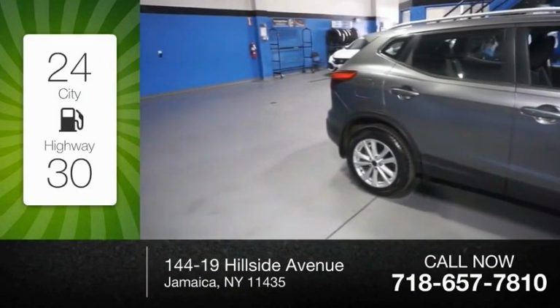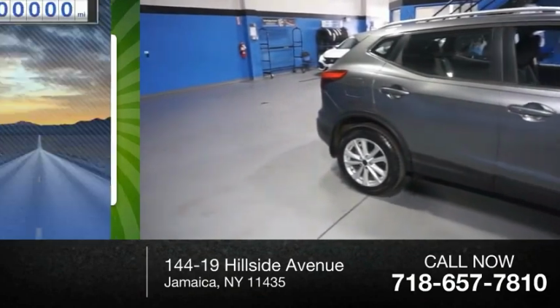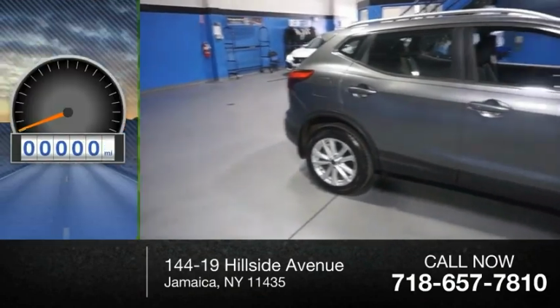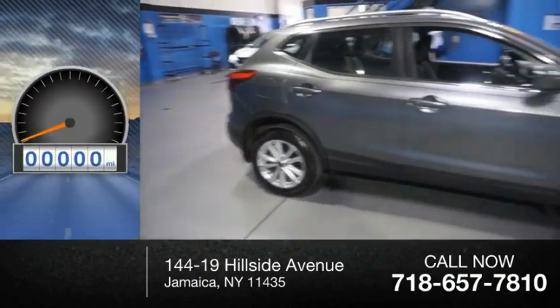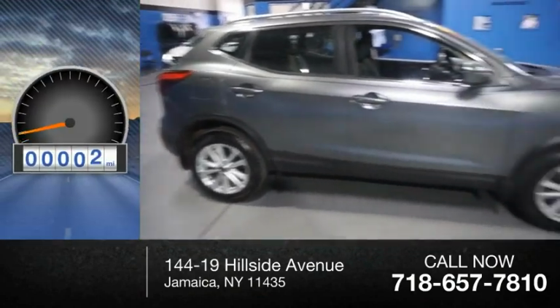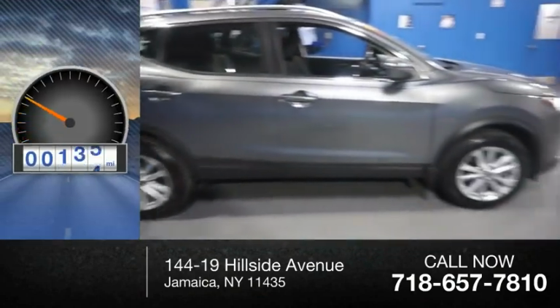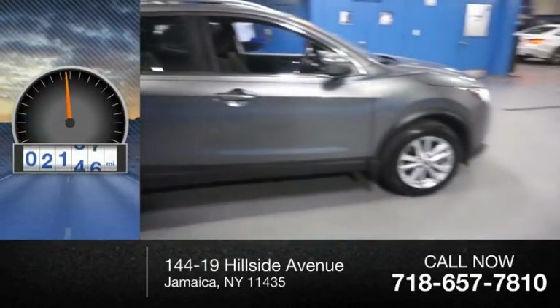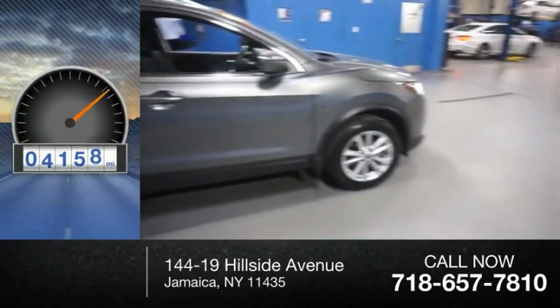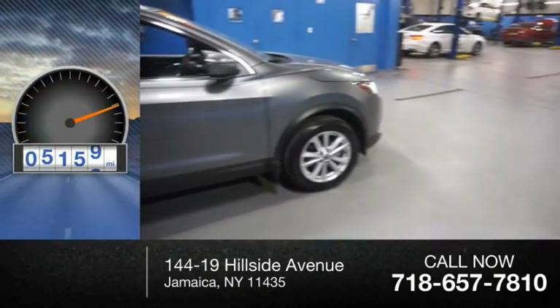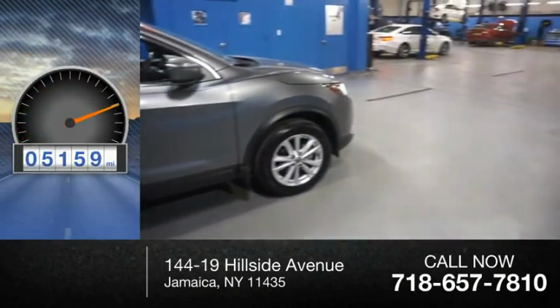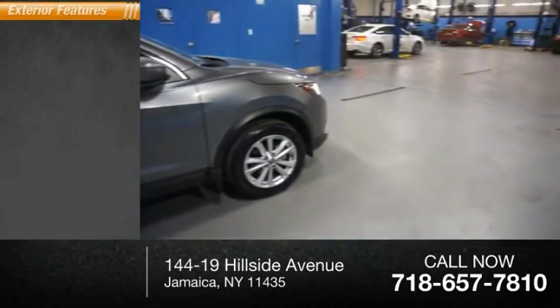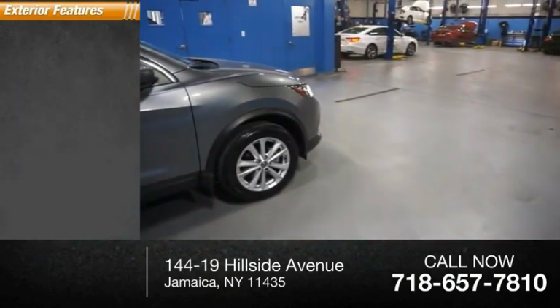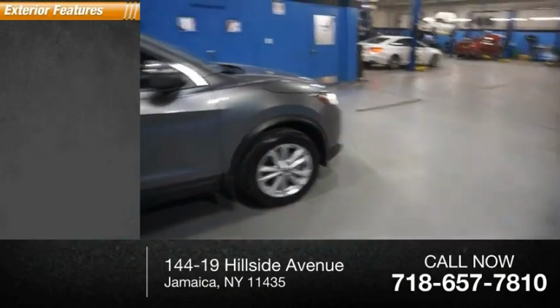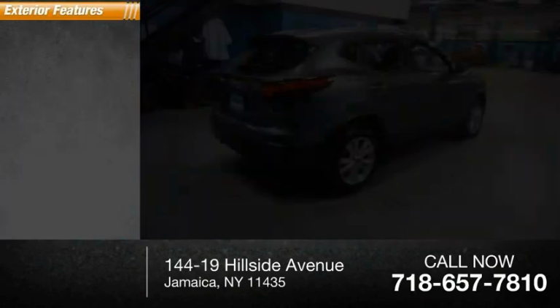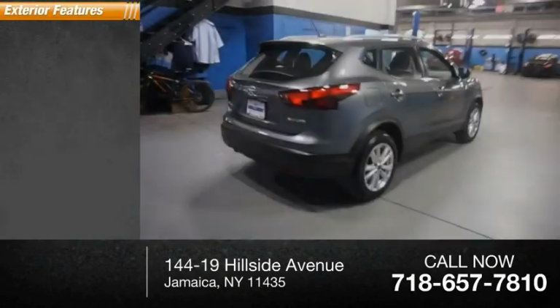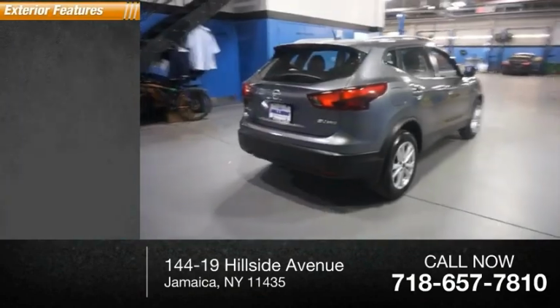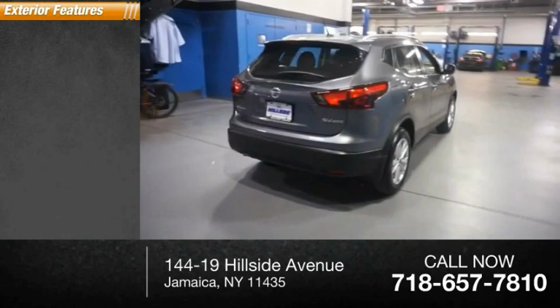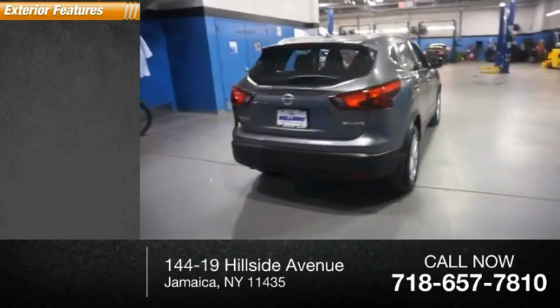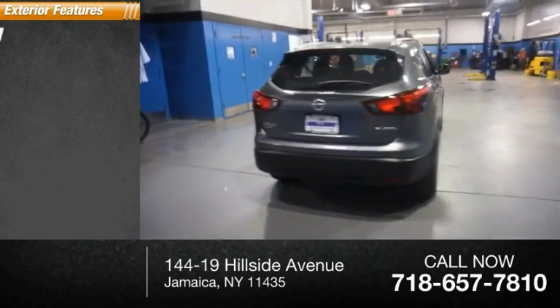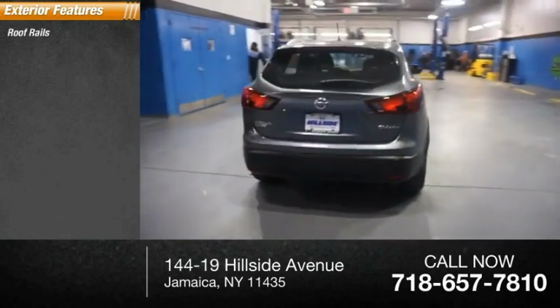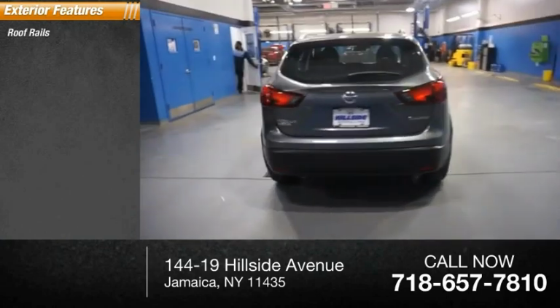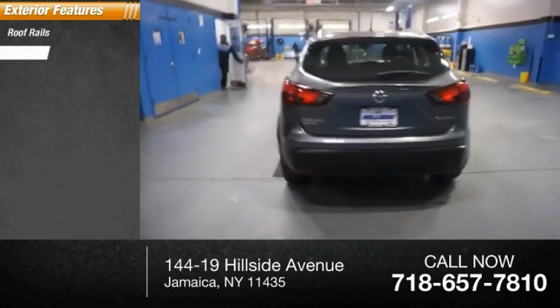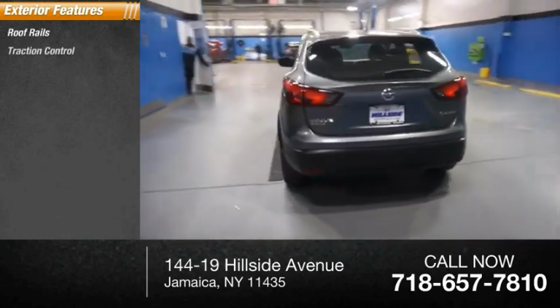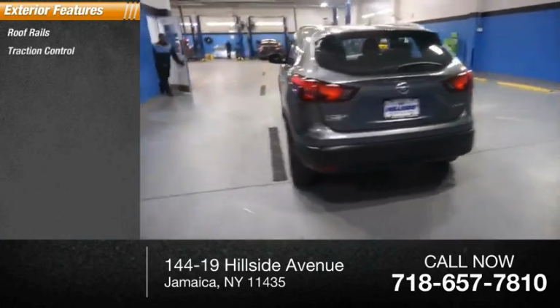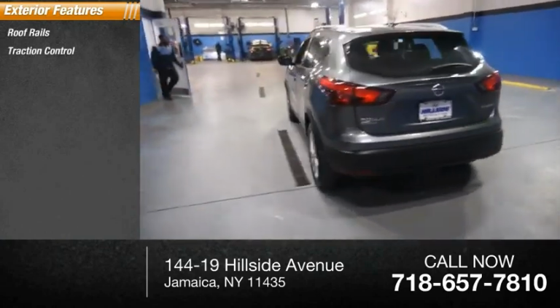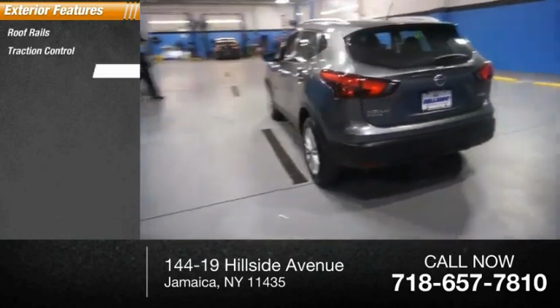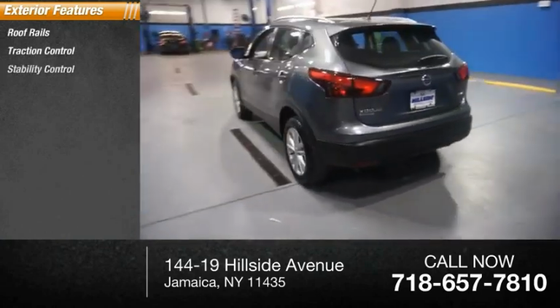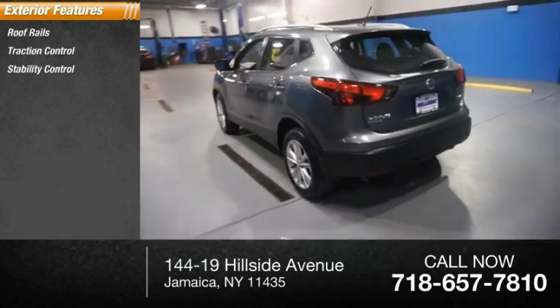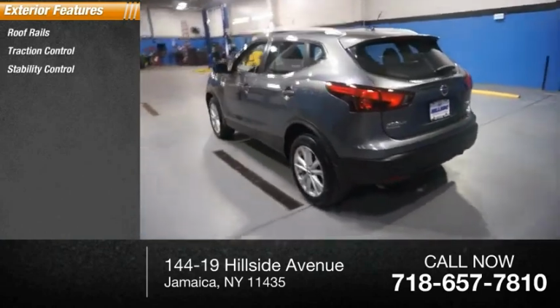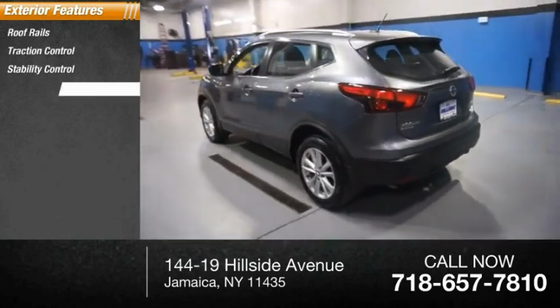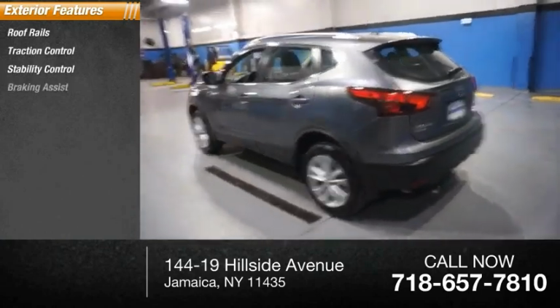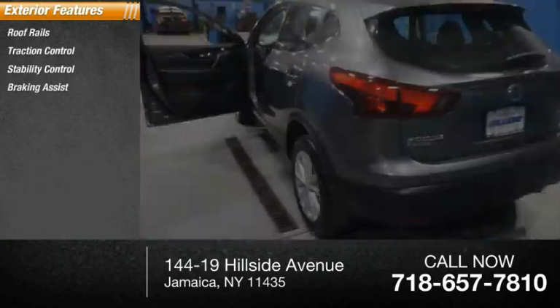This vehicle has less than 6,000 miles. Here are some of this vehicle's great options: roof rails, traction control, stability control, braking assist, and power brakes.